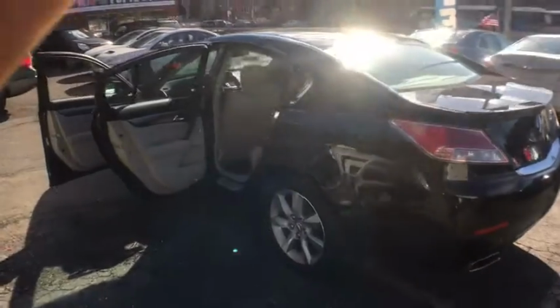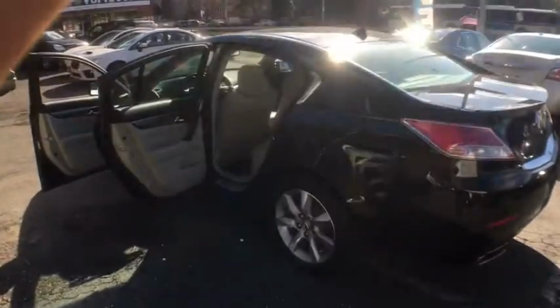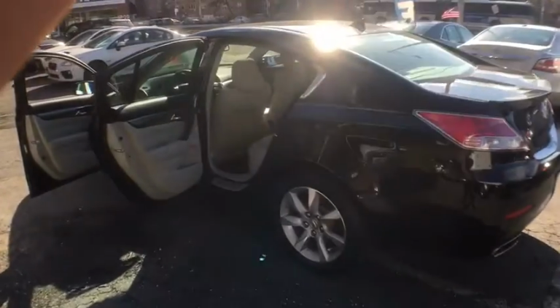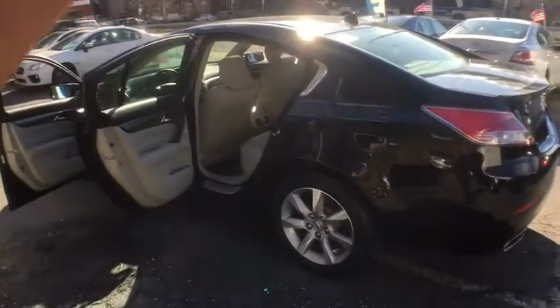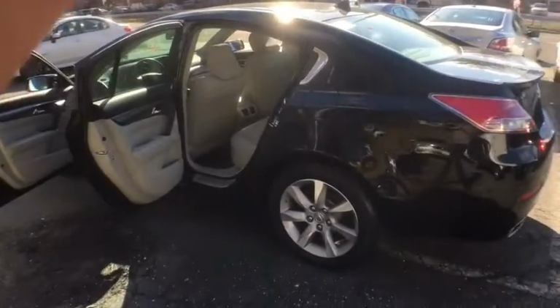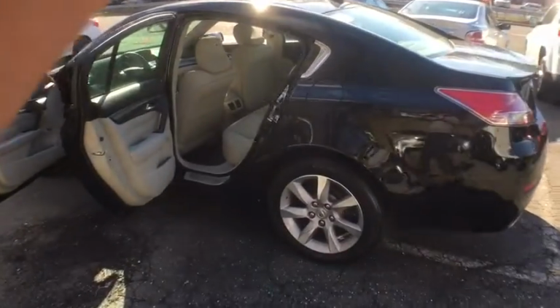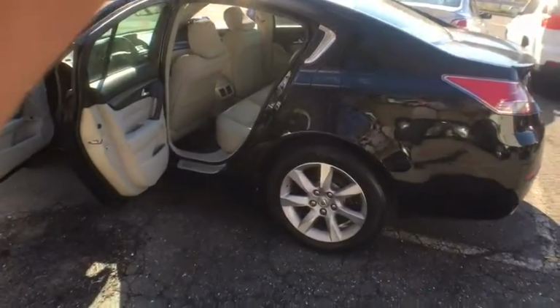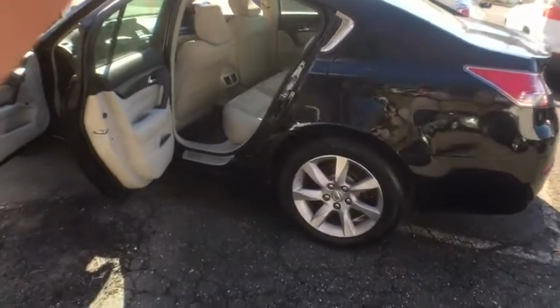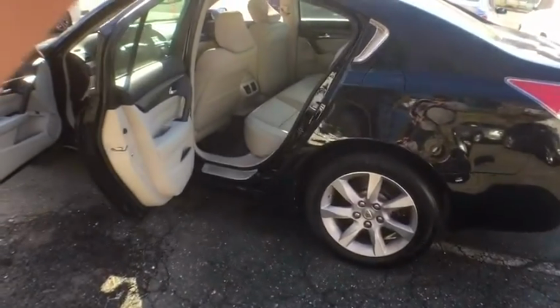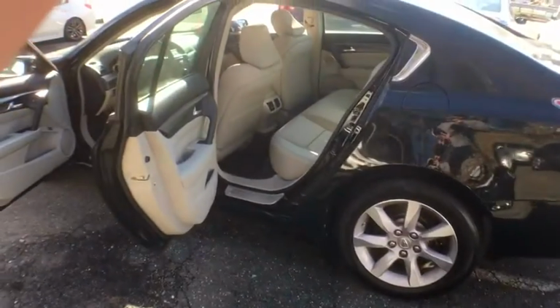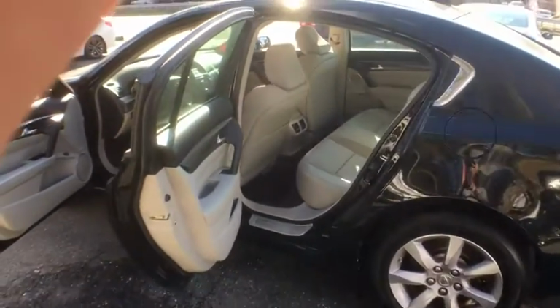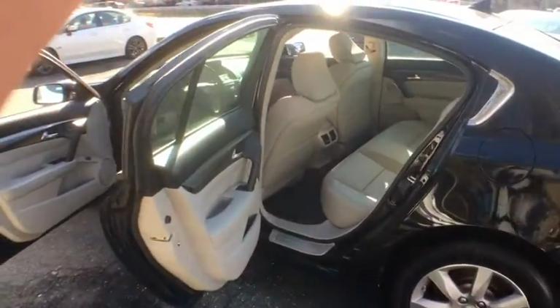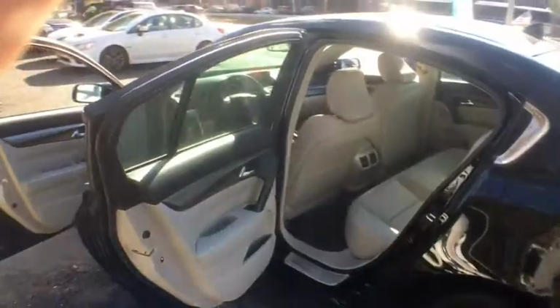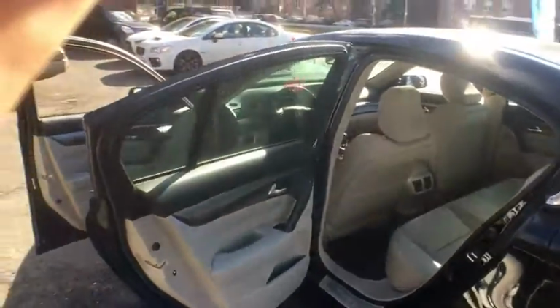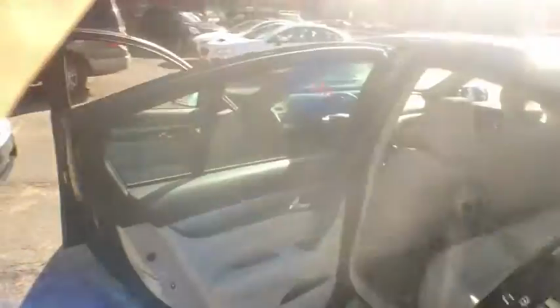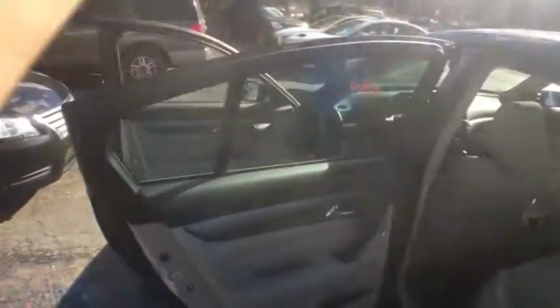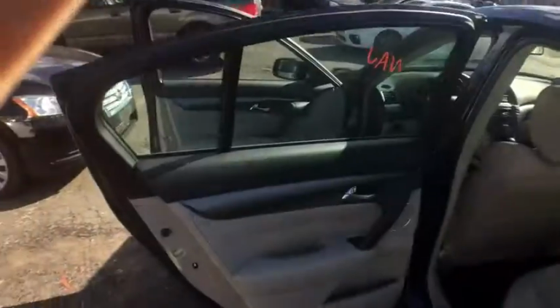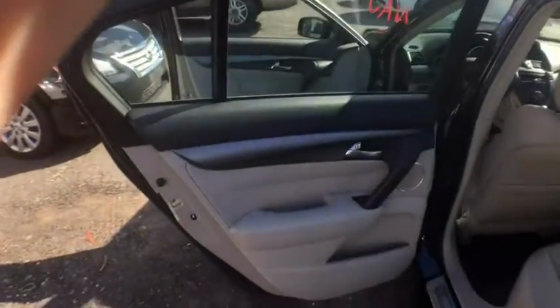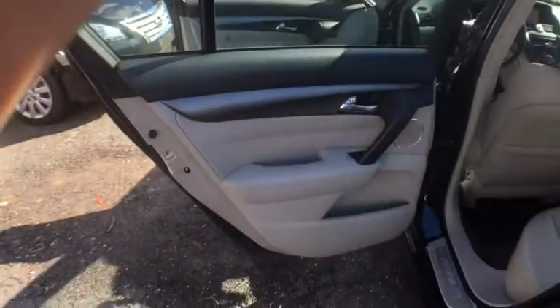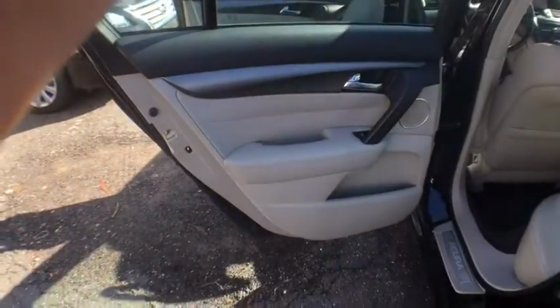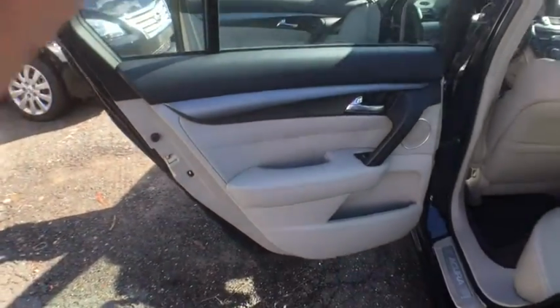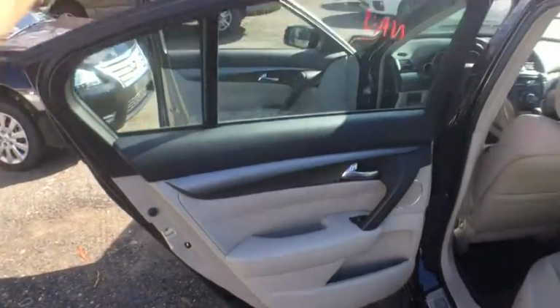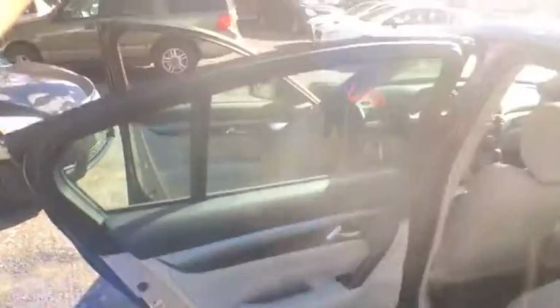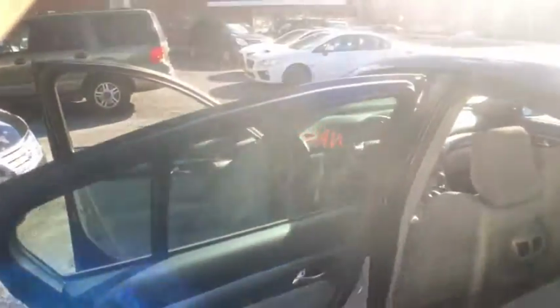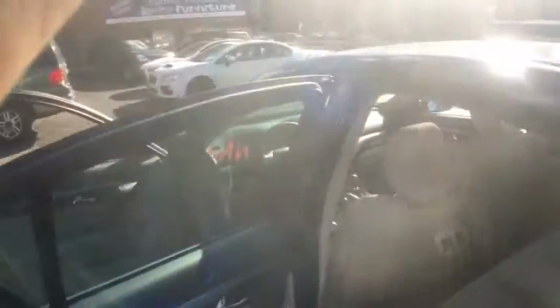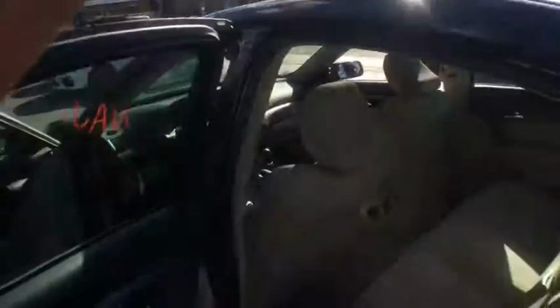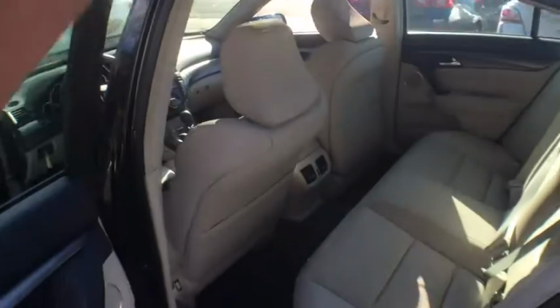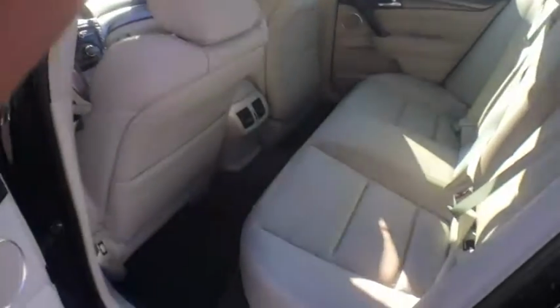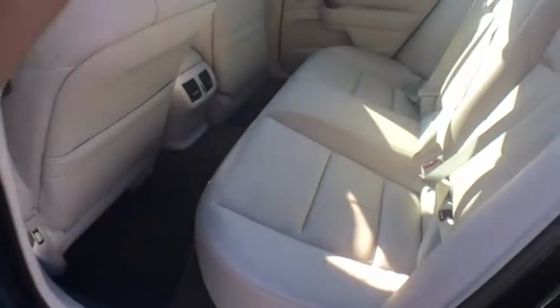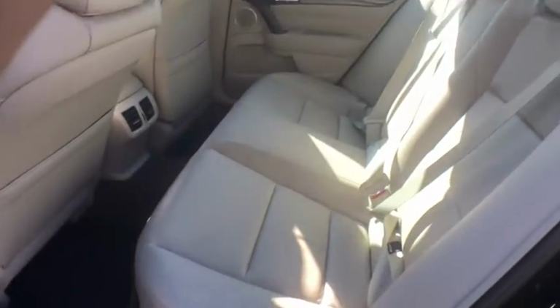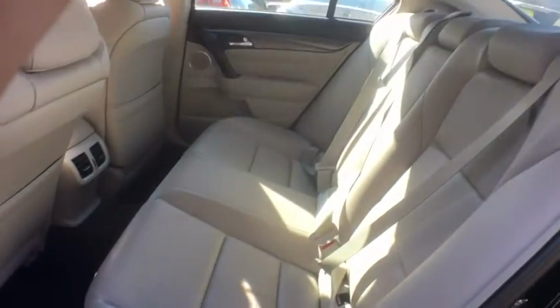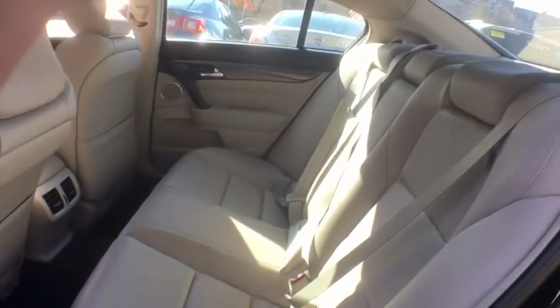This vehicle has less than 45,000 miles. Here are some of this vehicle's great options: traction control, anti-lock braking system, keyless entry, stability control, power passenger seat.